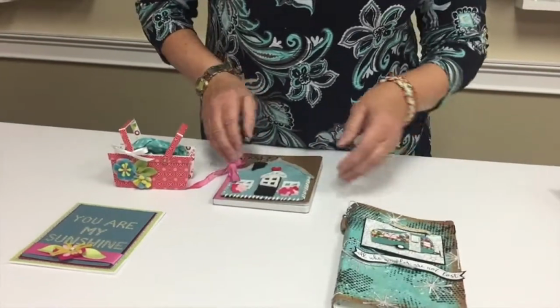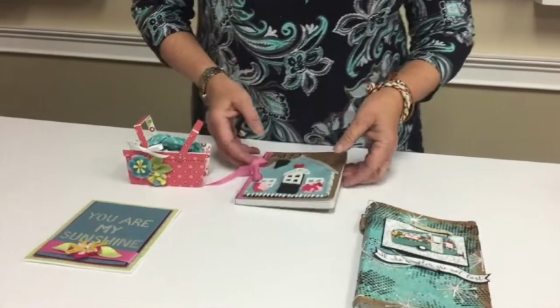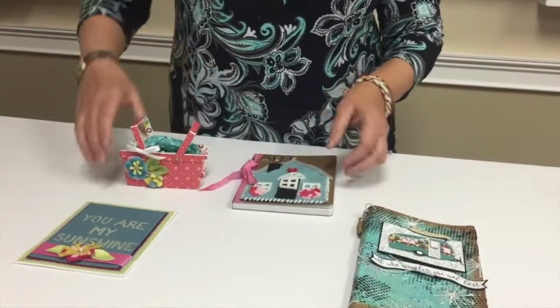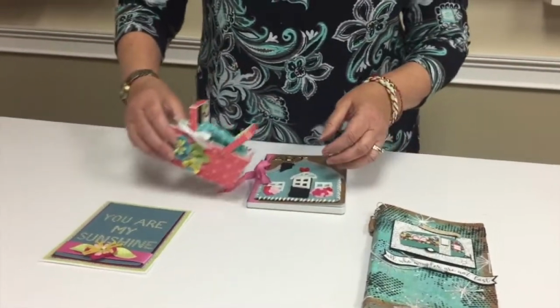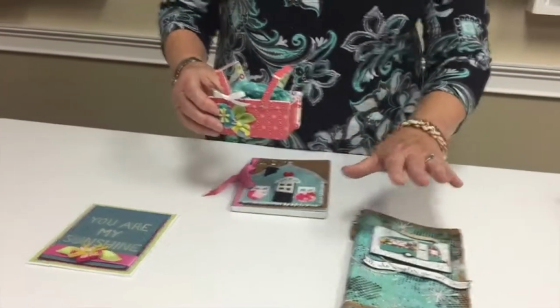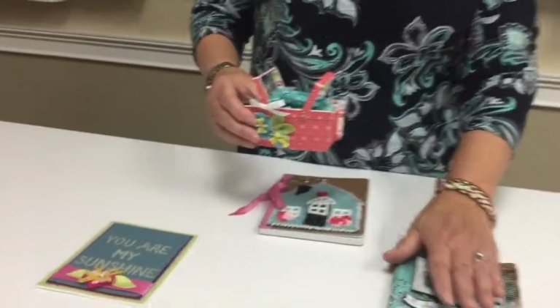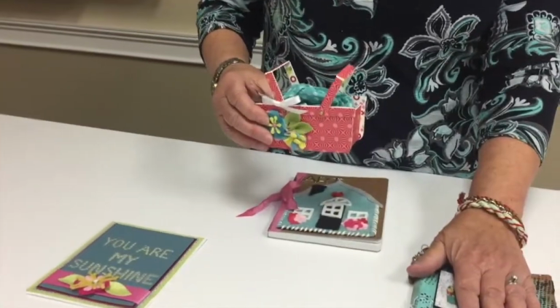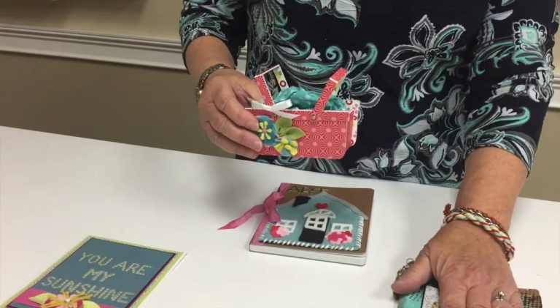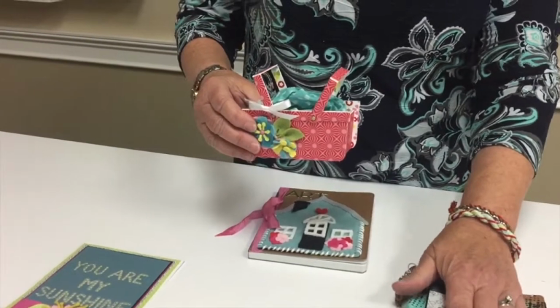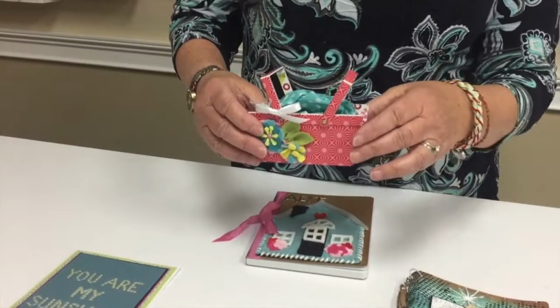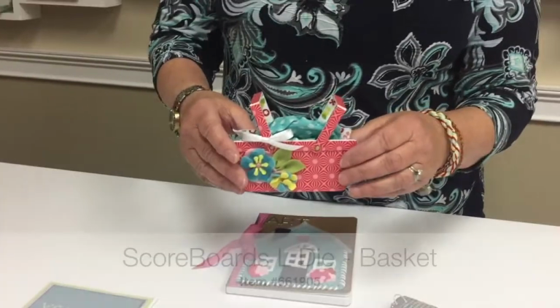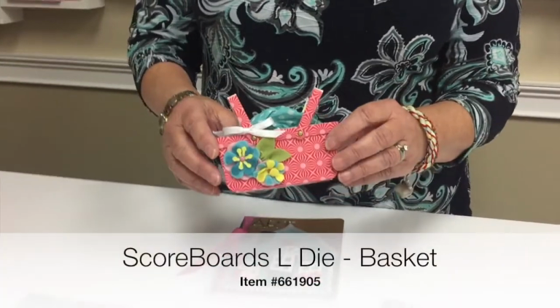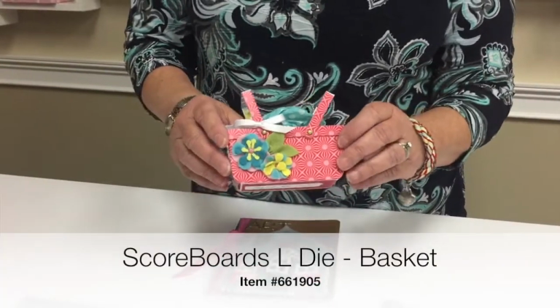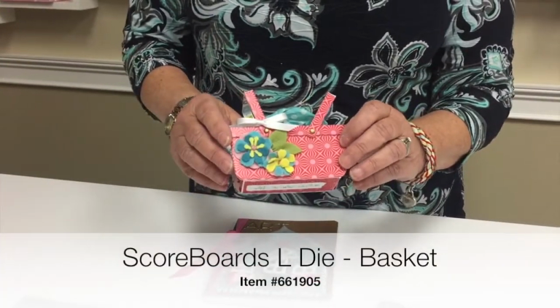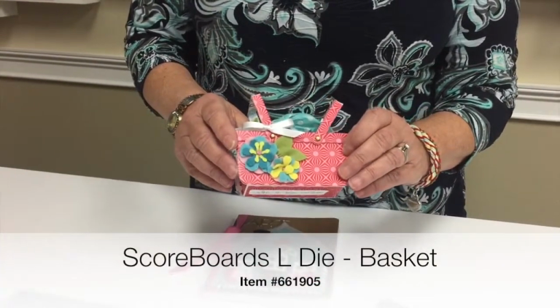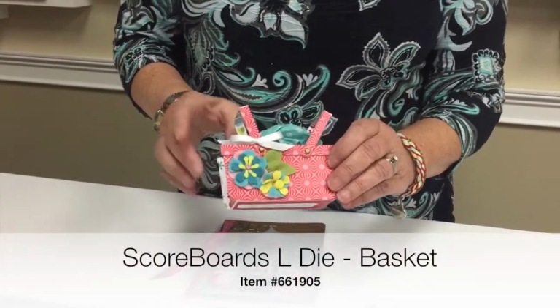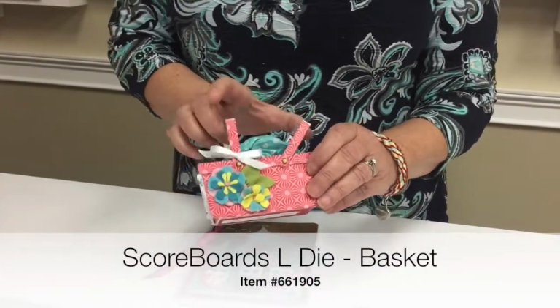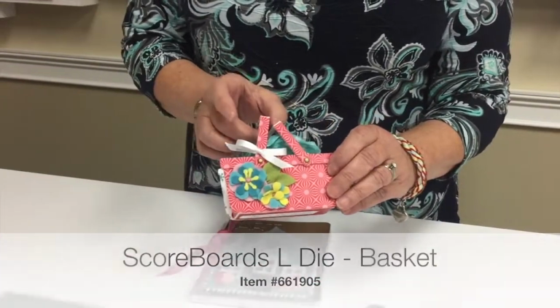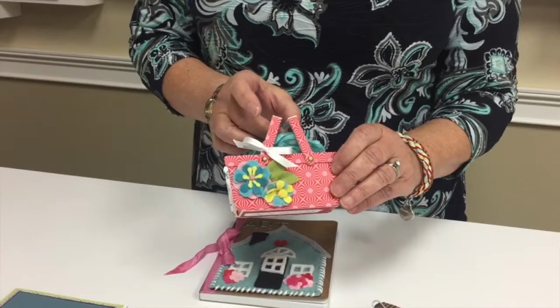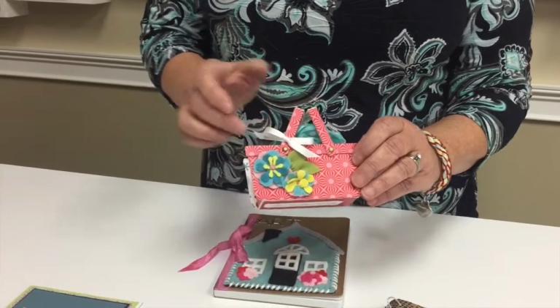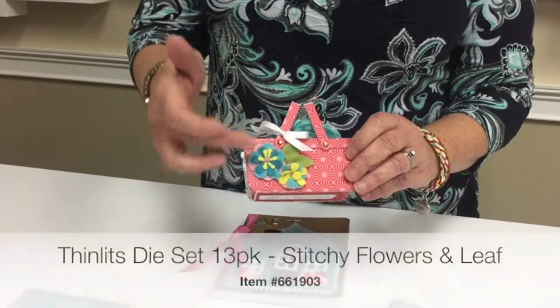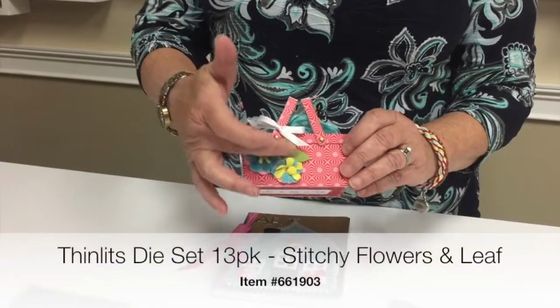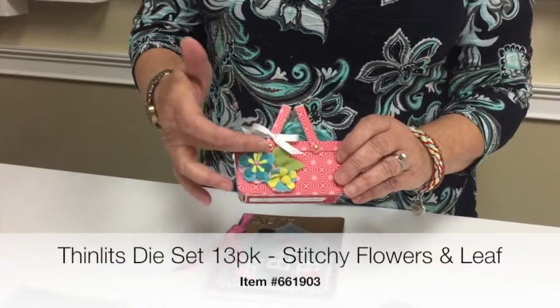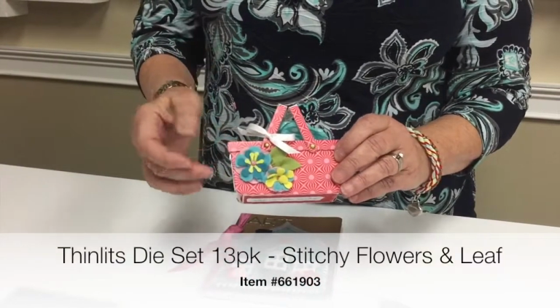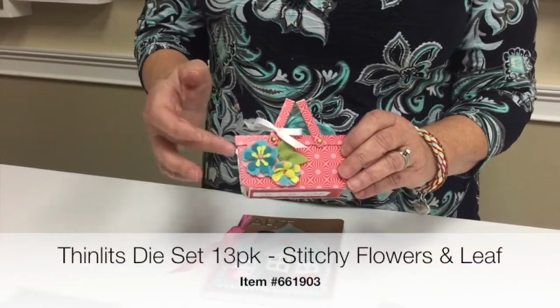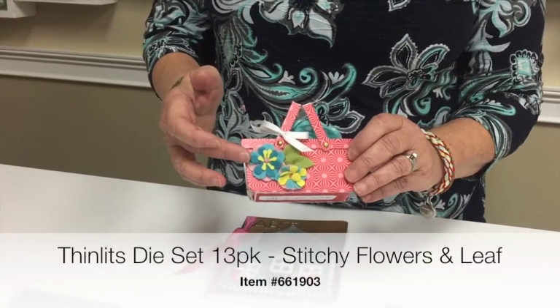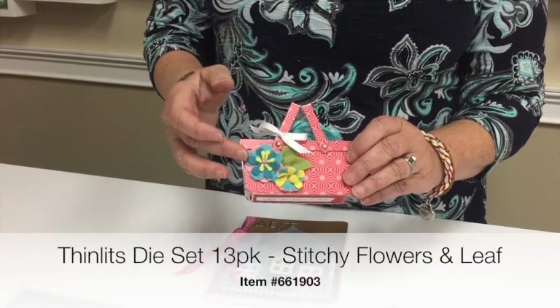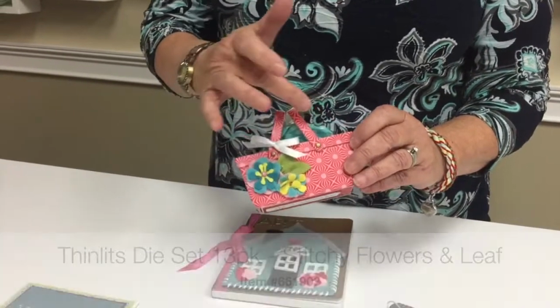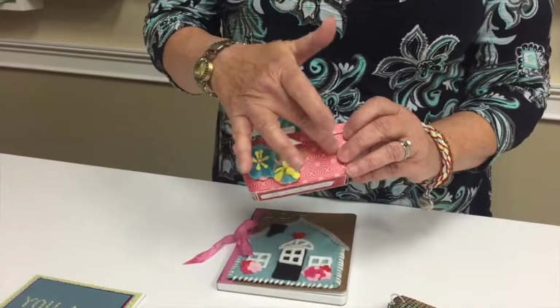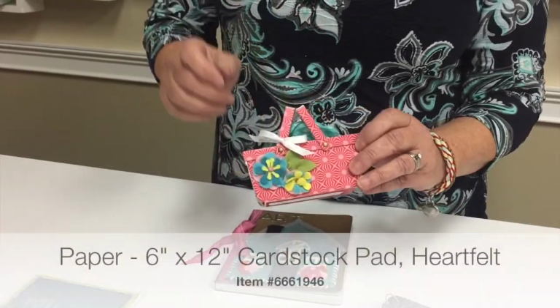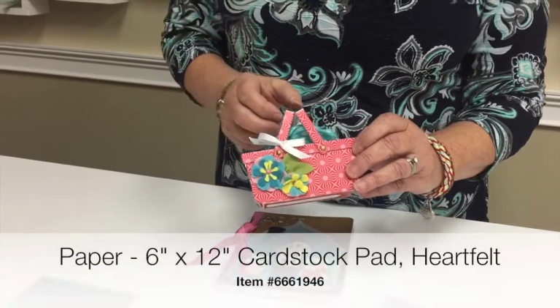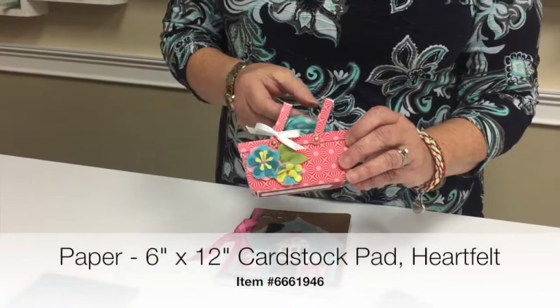This is another die — this is an Excel scoreboard die, the journal. This is the little picnic basket and this is a Biggs Large, and here you can add our thinlit flowers made out of felt. This is also paper from the collection.